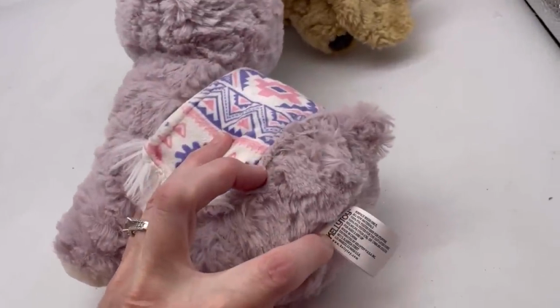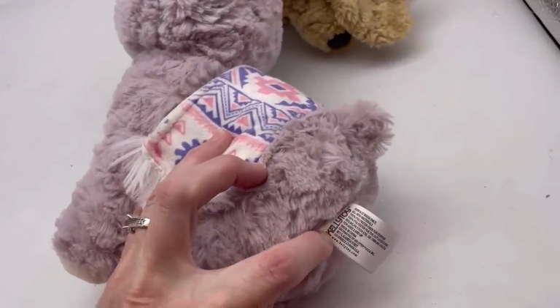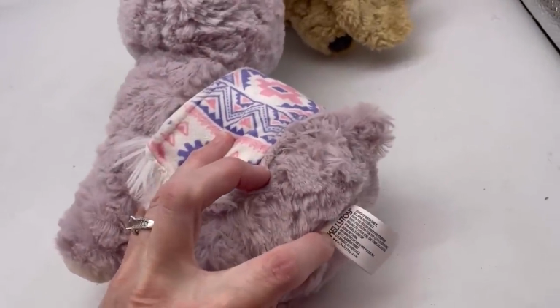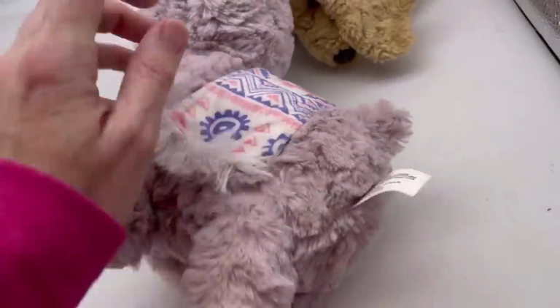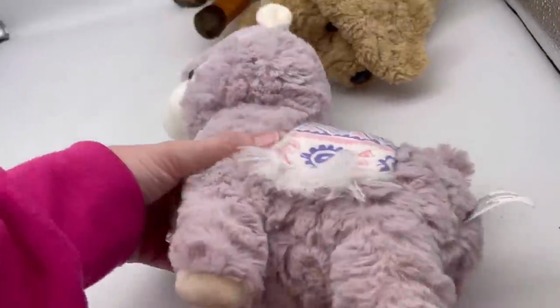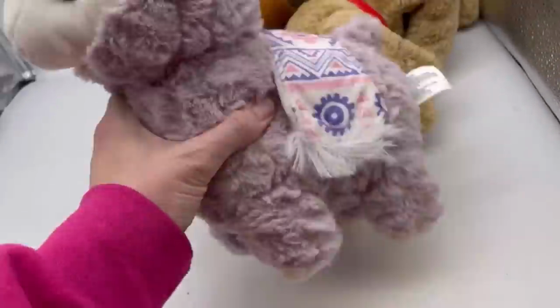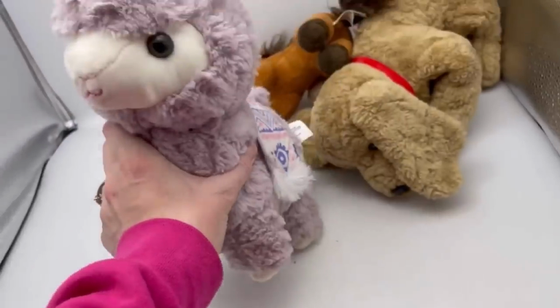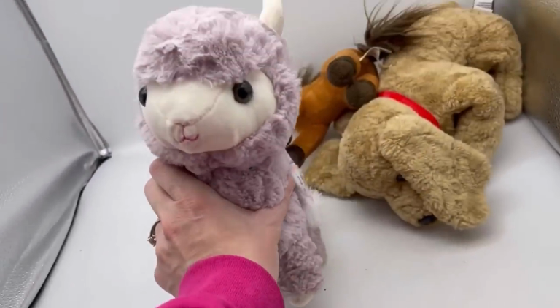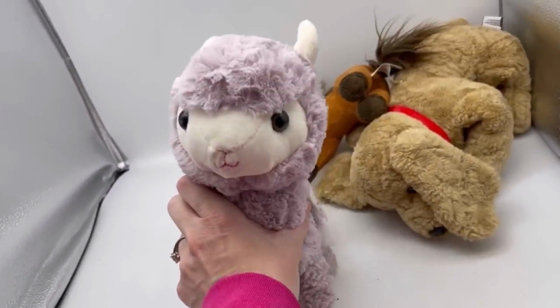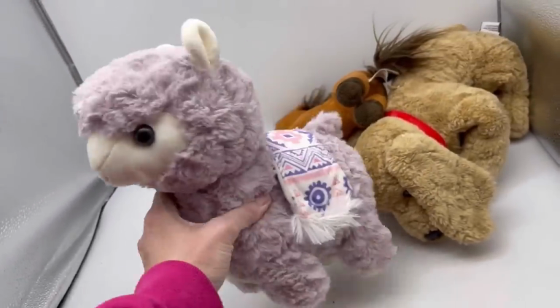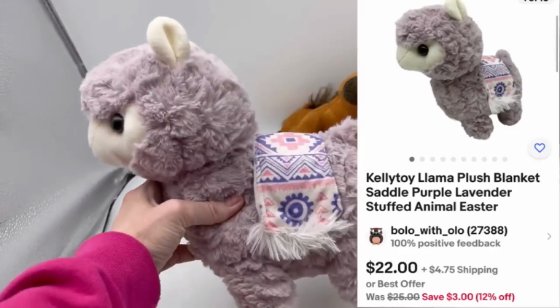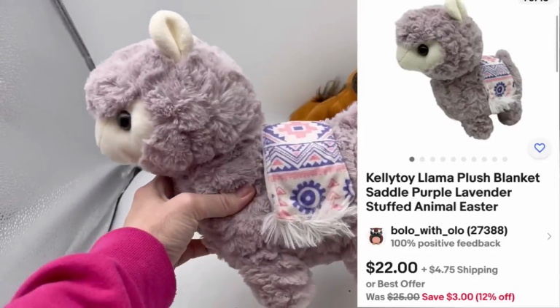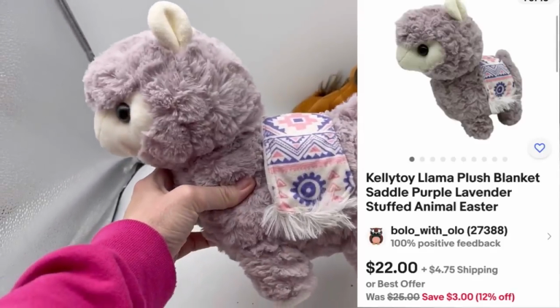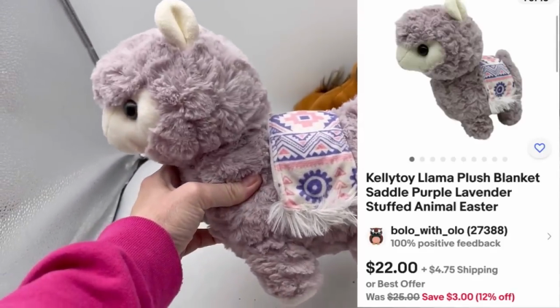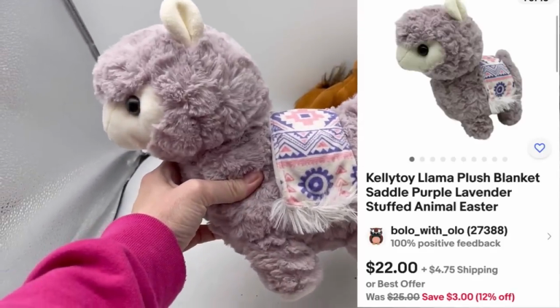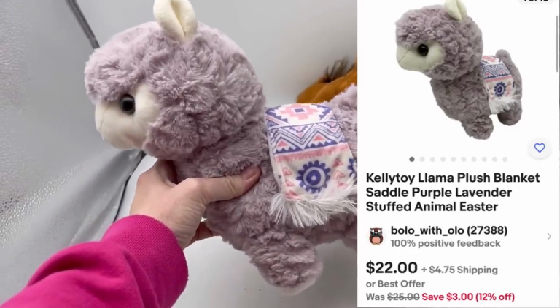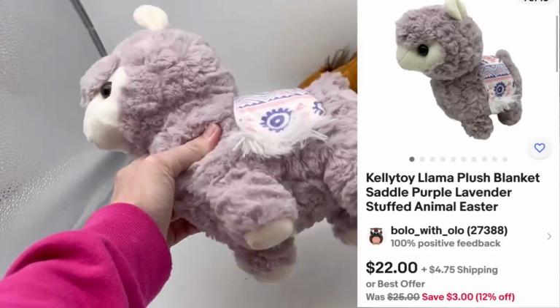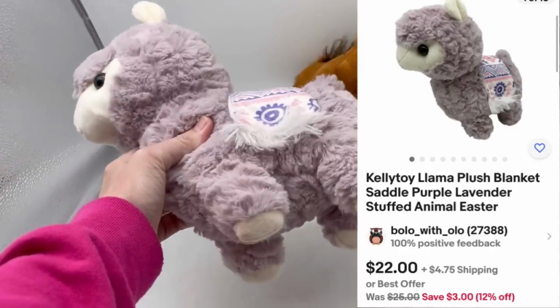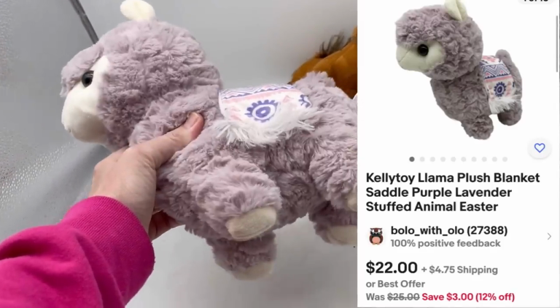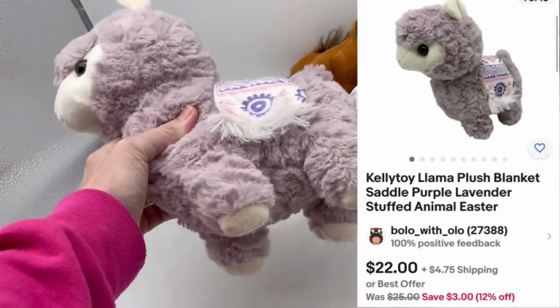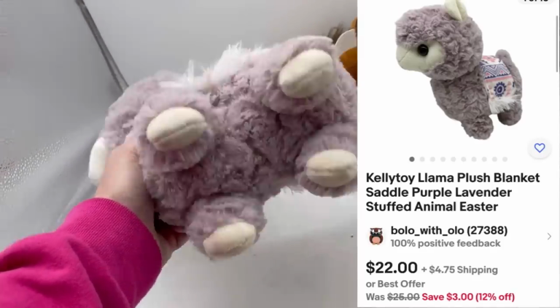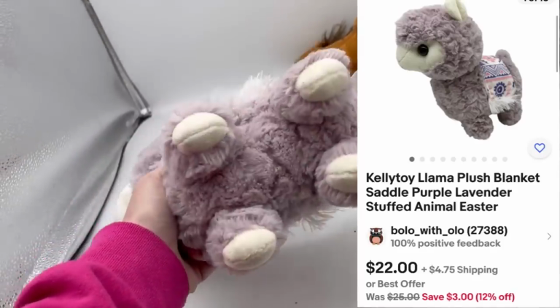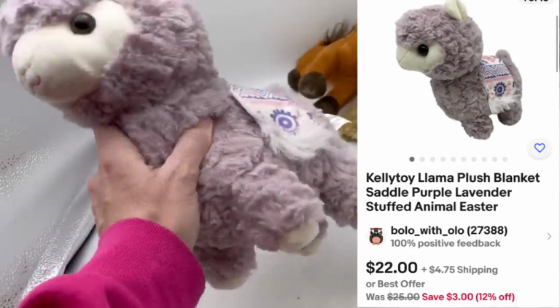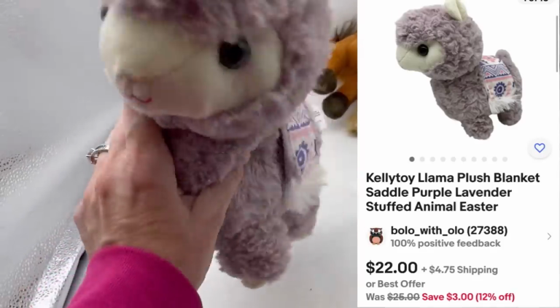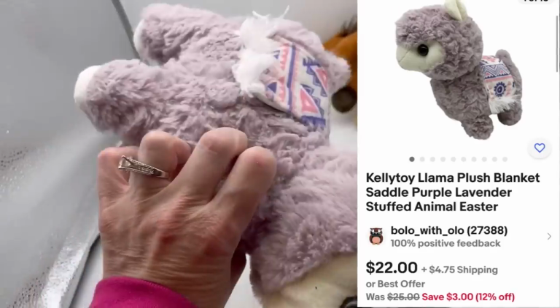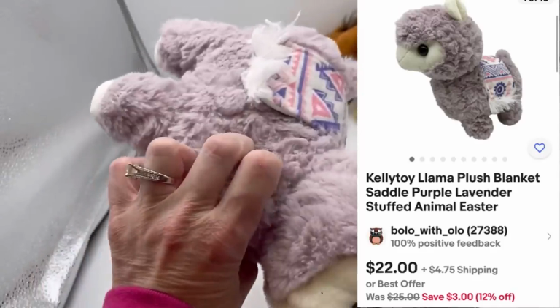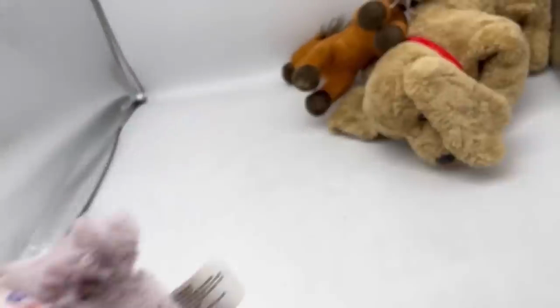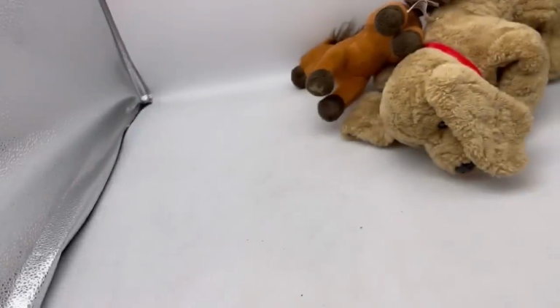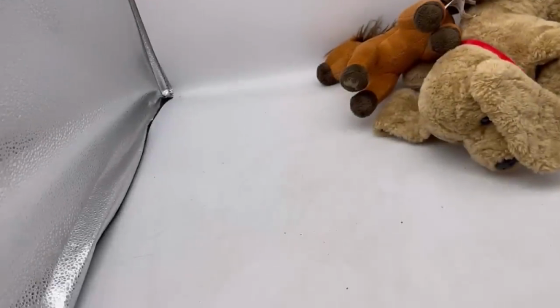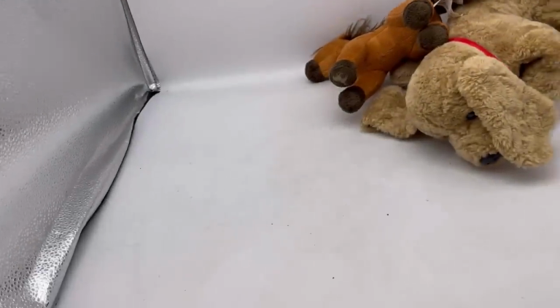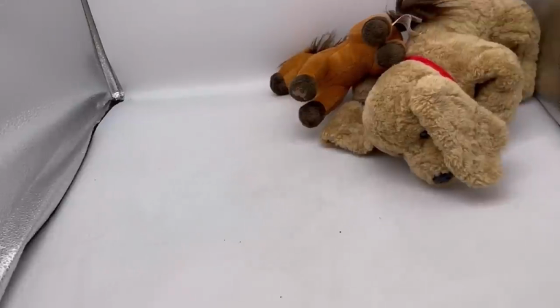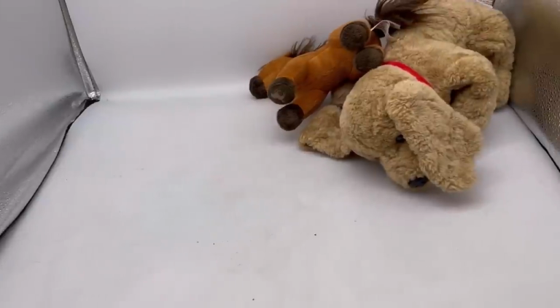Kelly Toy Llama. I have been finding a lot of llamas that are Kelly Toy. That one needs washed — I'll wash that one.